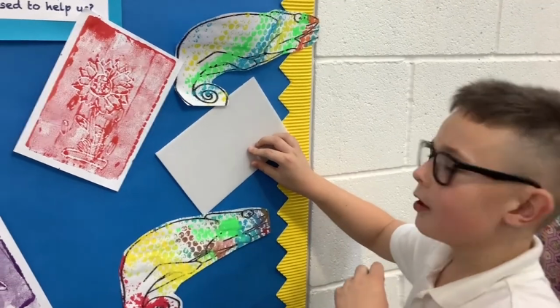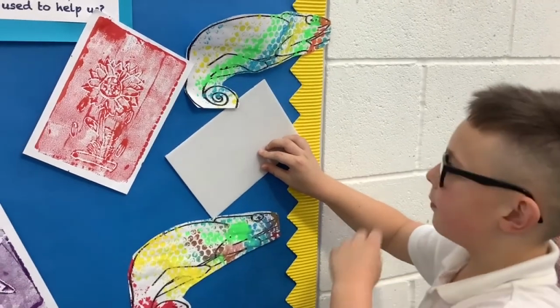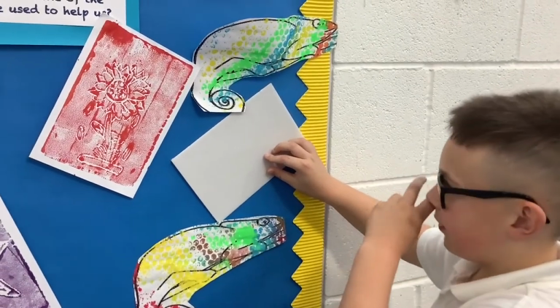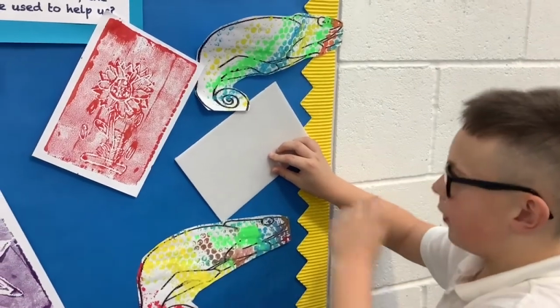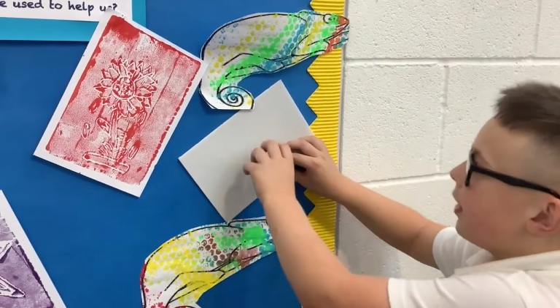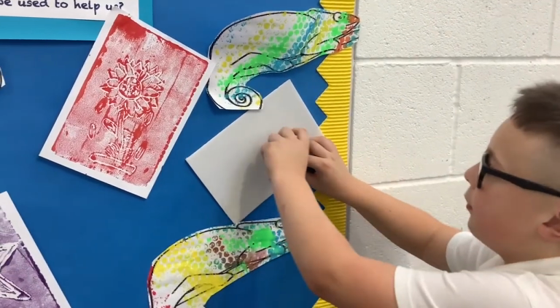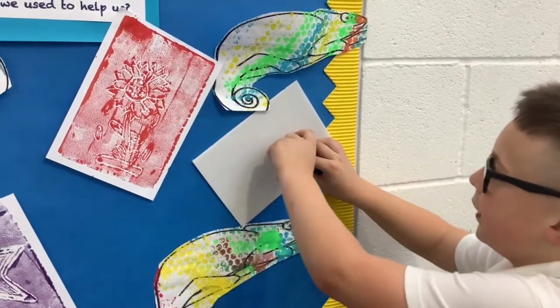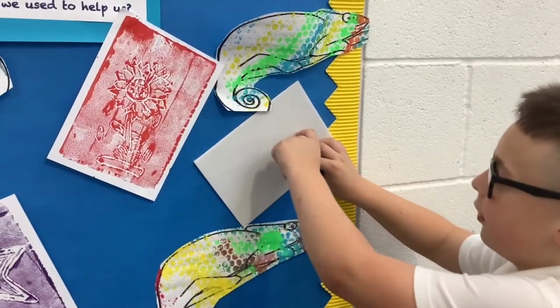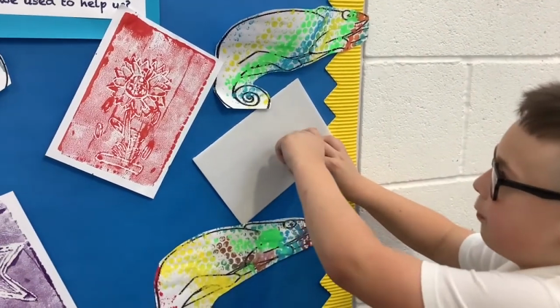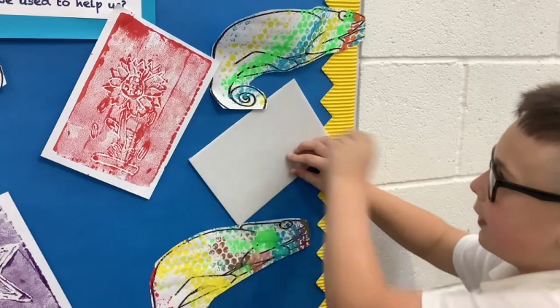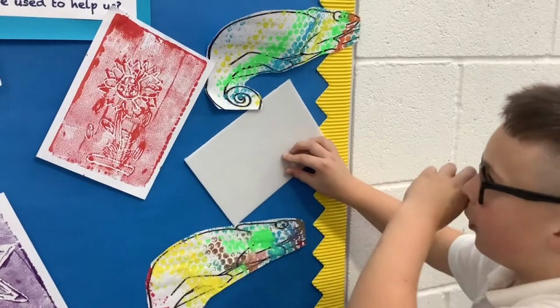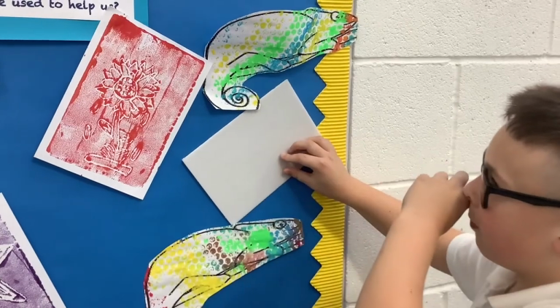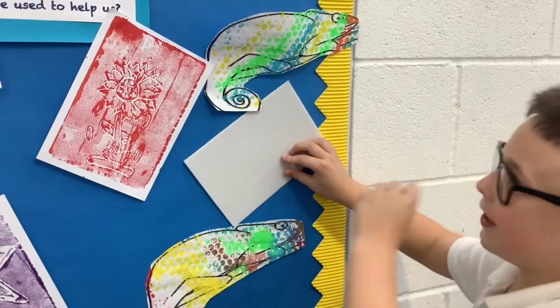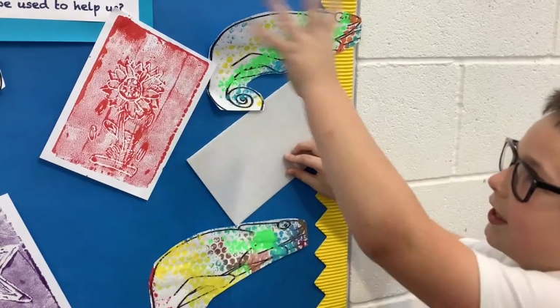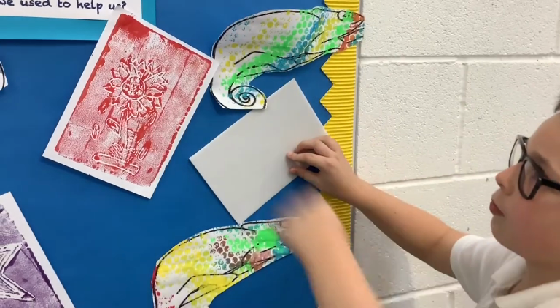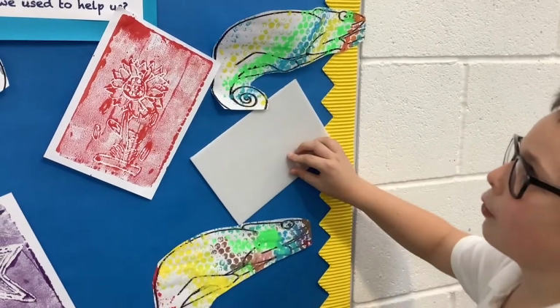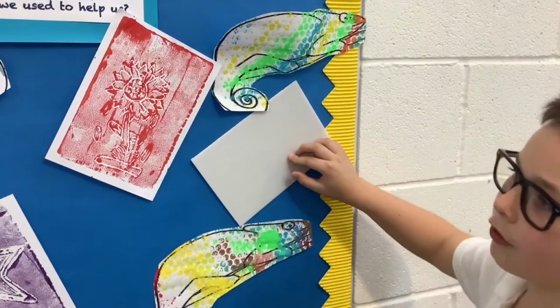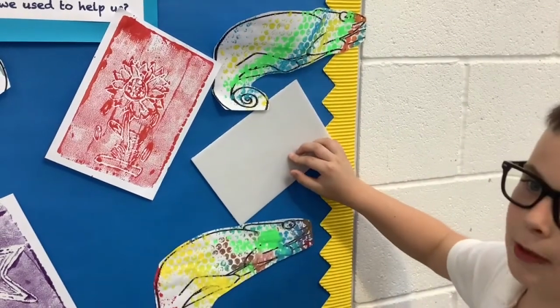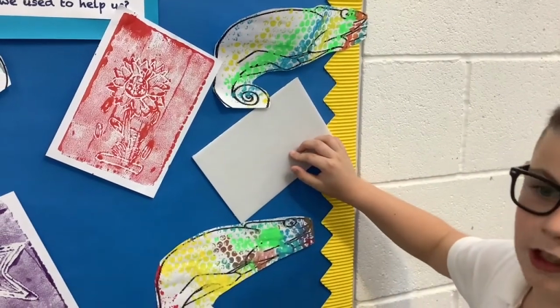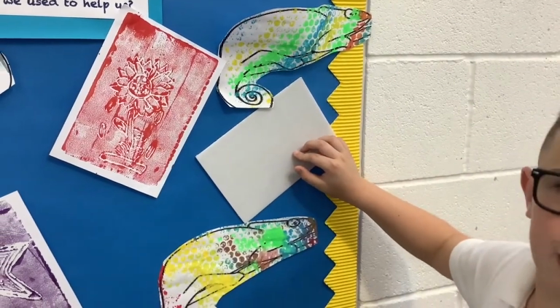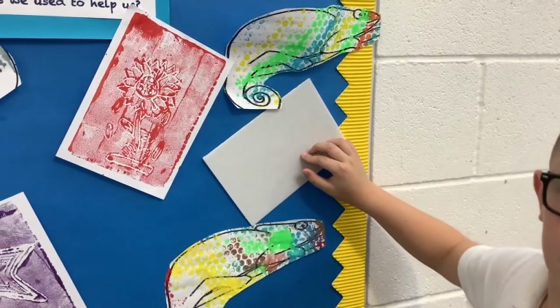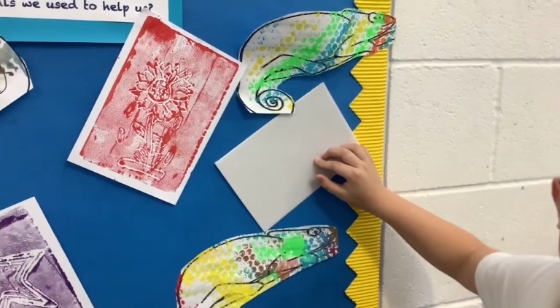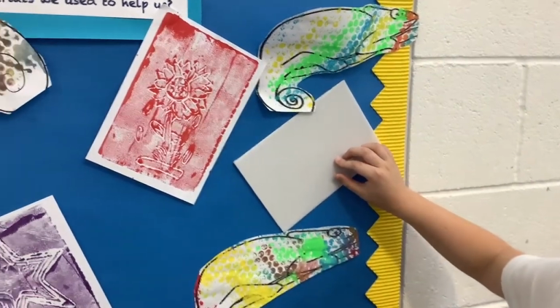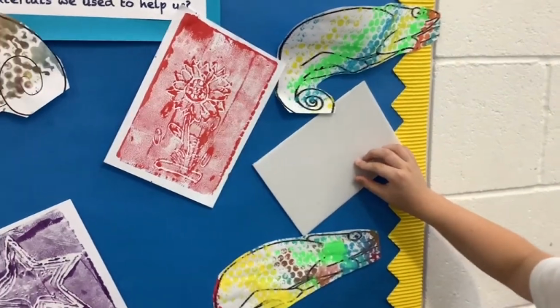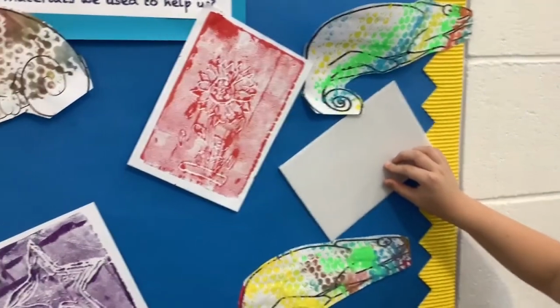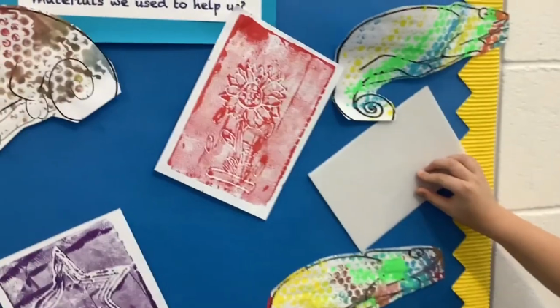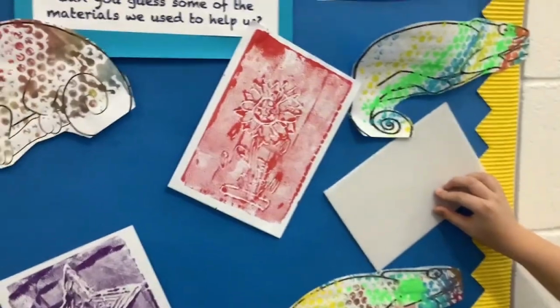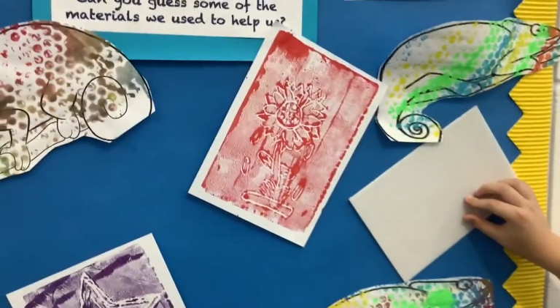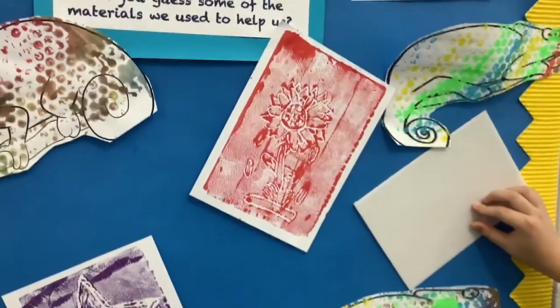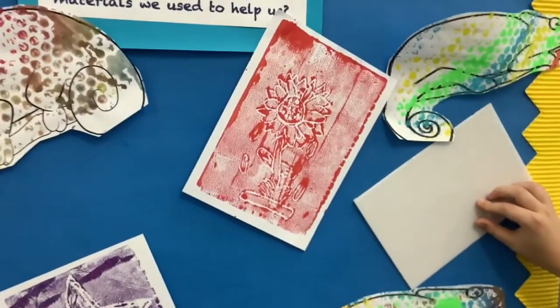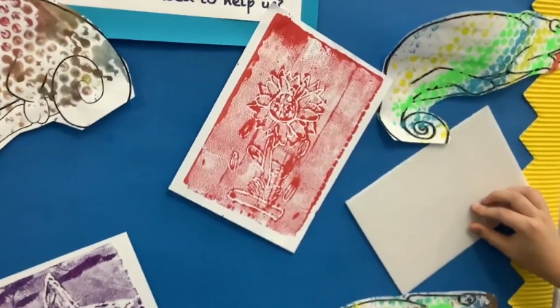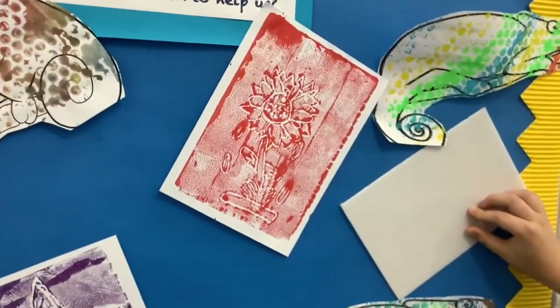And then when we lift it up — like these — we put it on display so everybody can see it, and it makes a really good impression of what you've done.